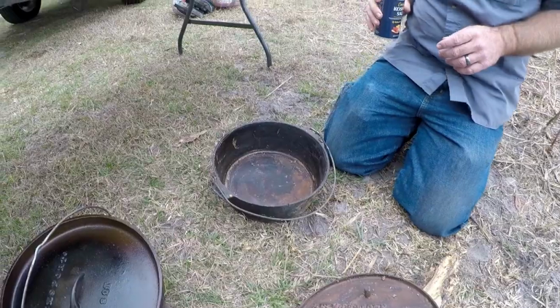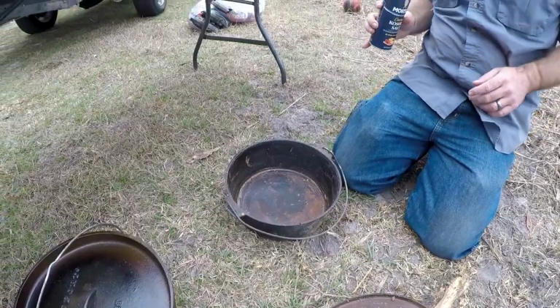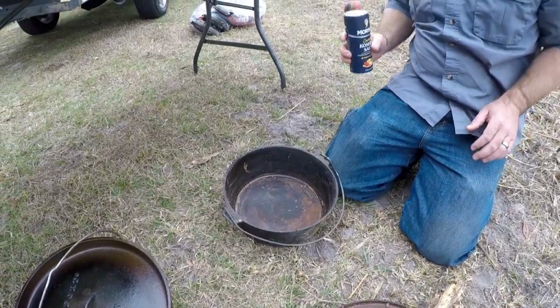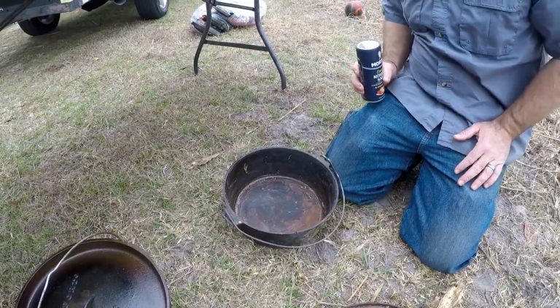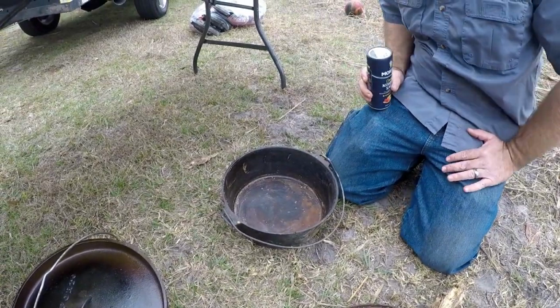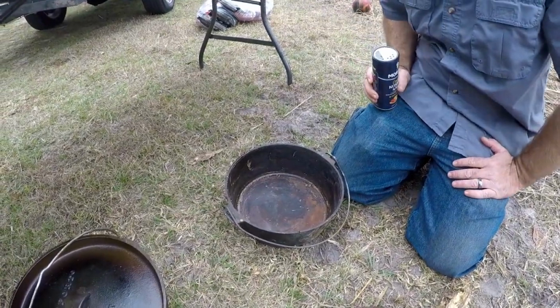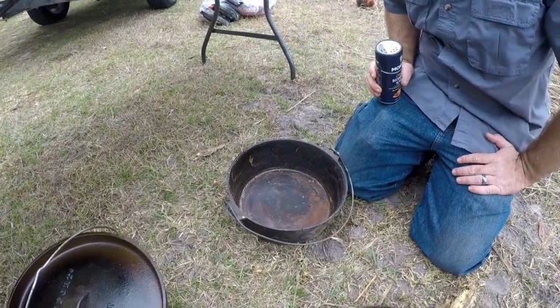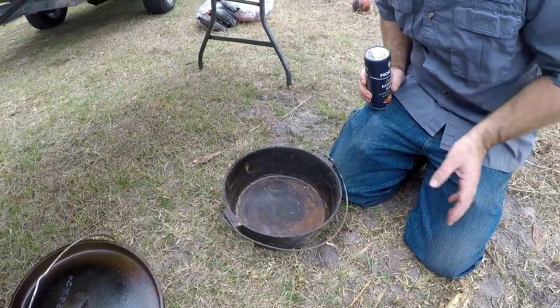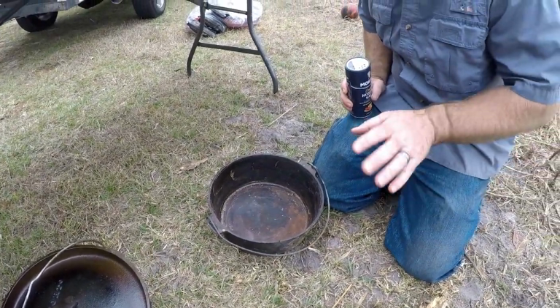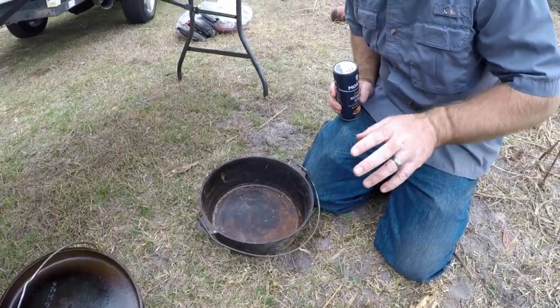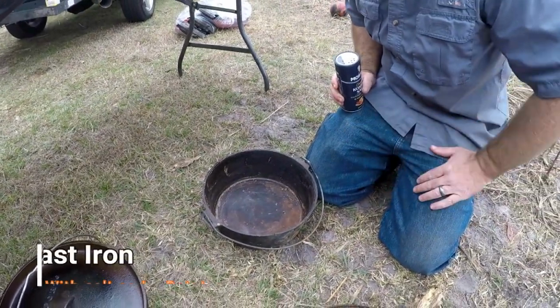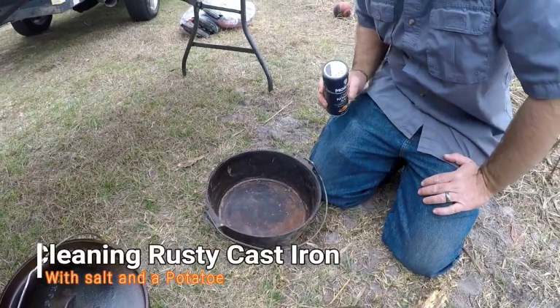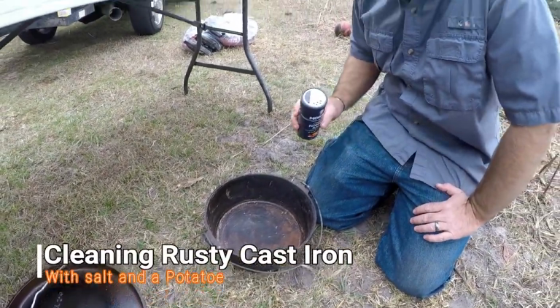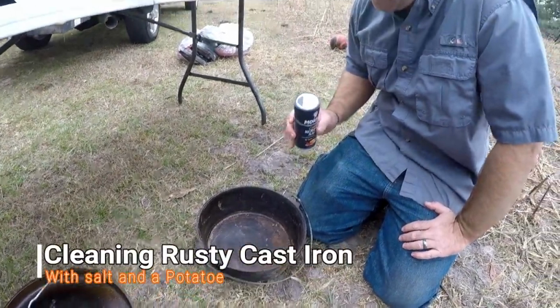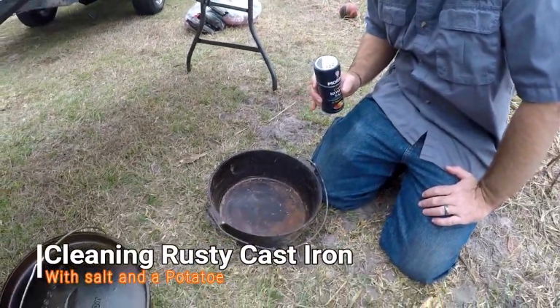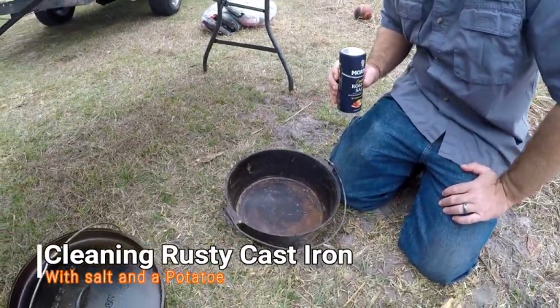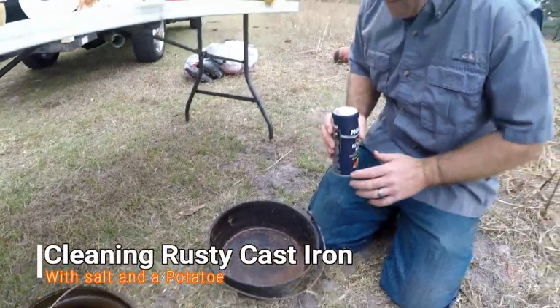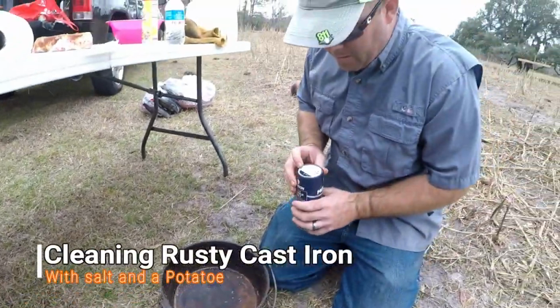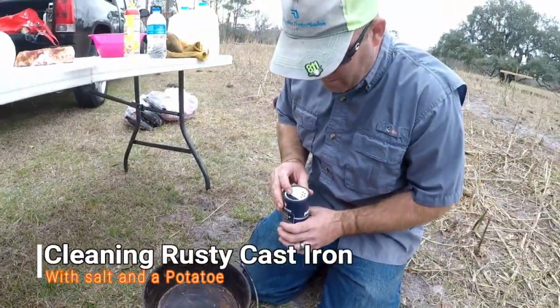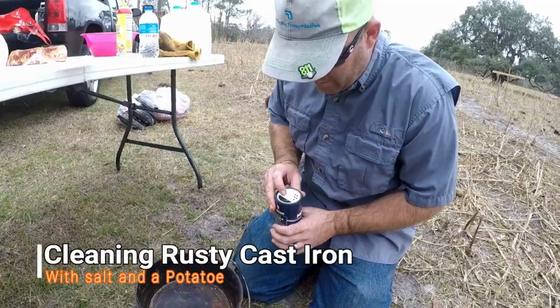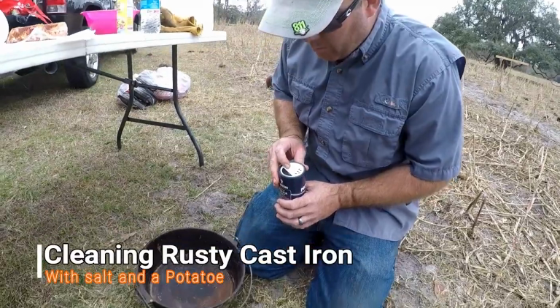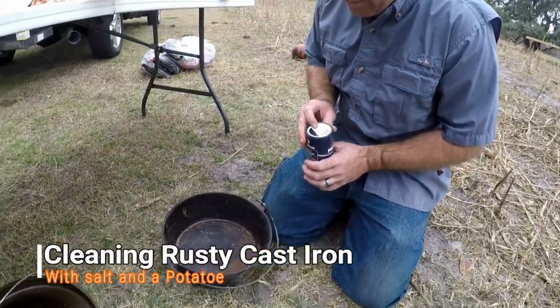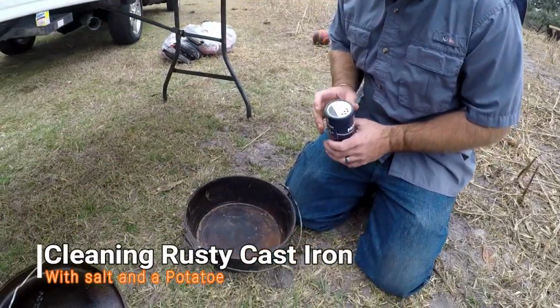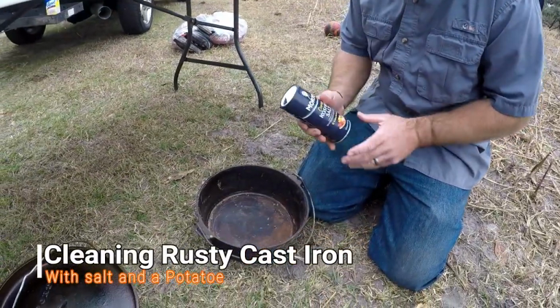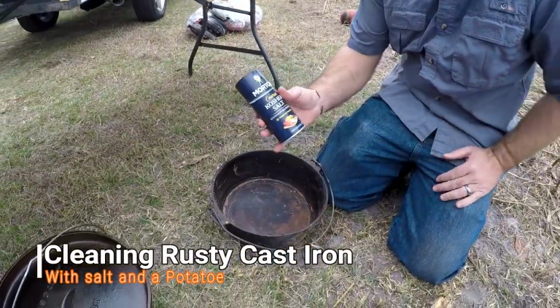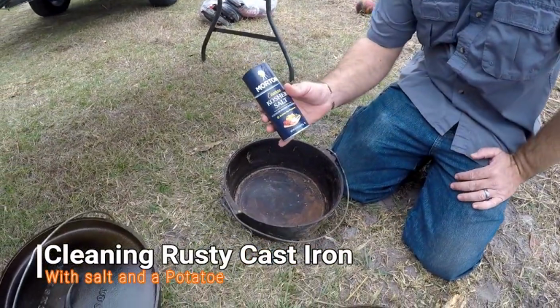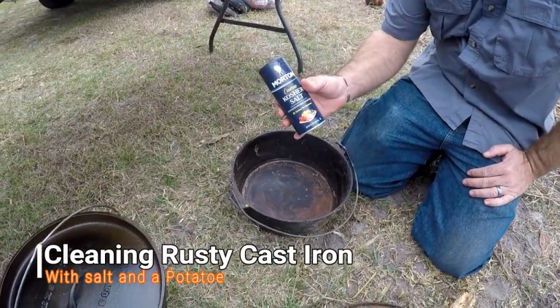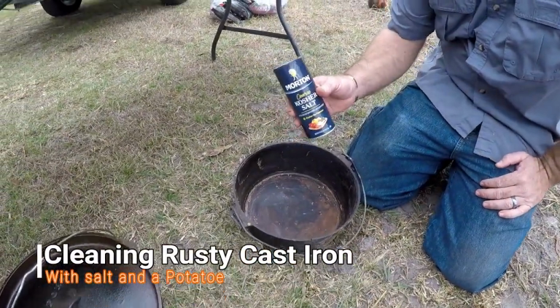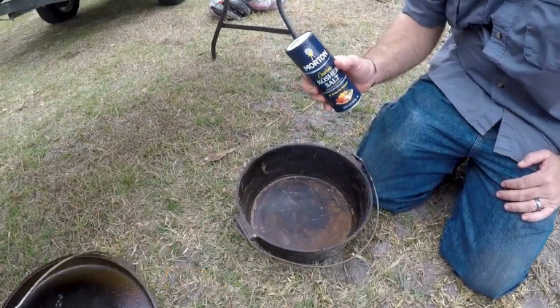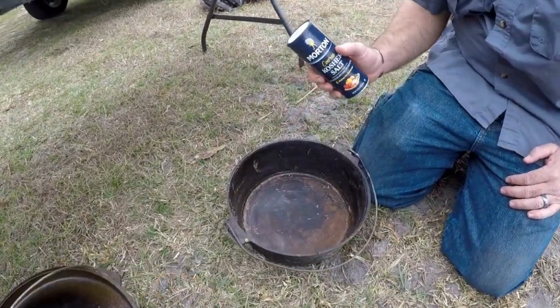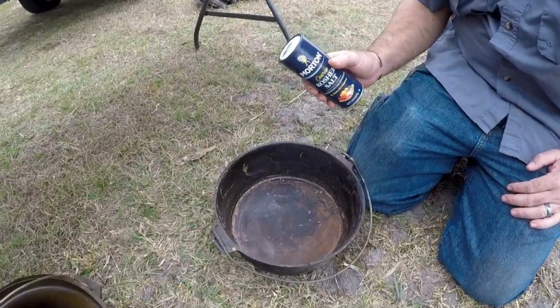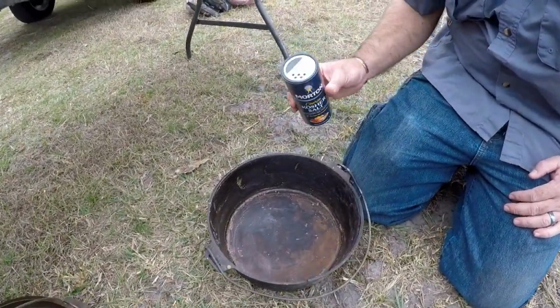All right, got a Dutch oven. We already kind of messed up with our camera, but it ain't been taken care of and we're going to clean it up. So you got coarse sea salt and a piece of potato.